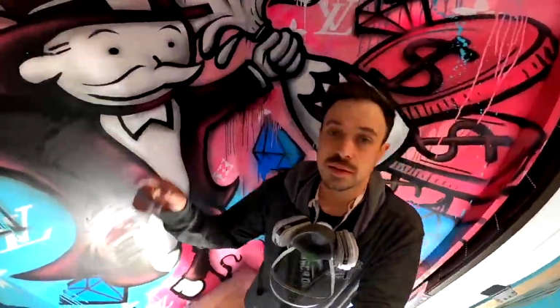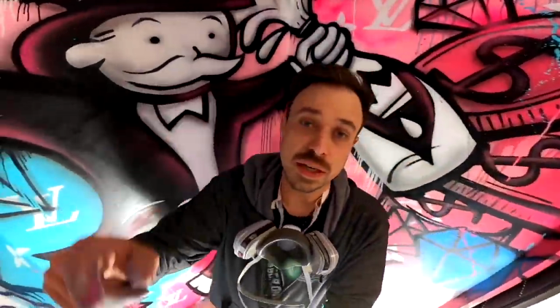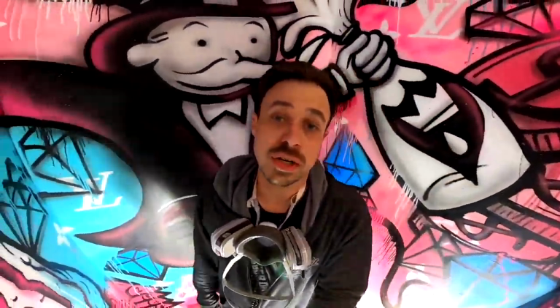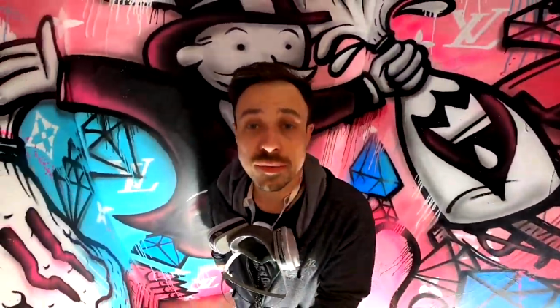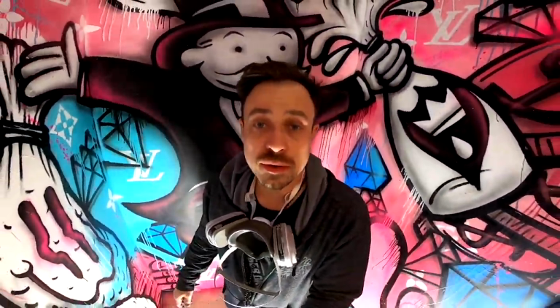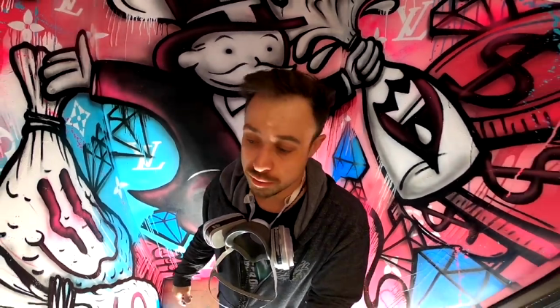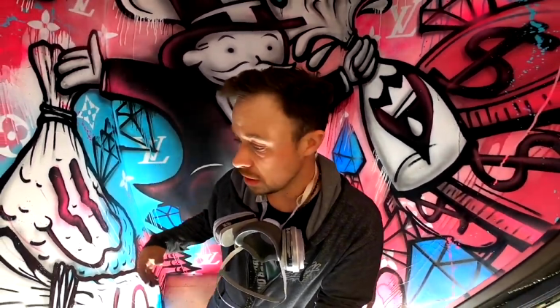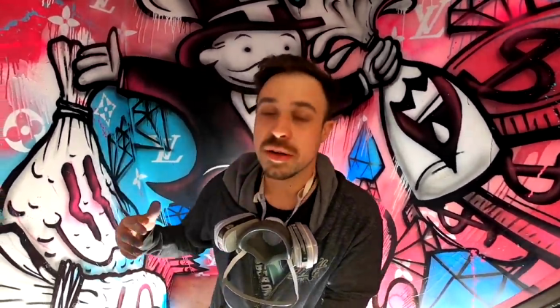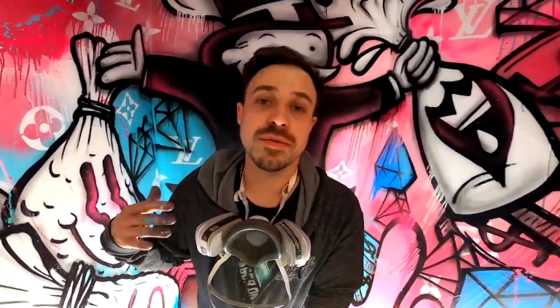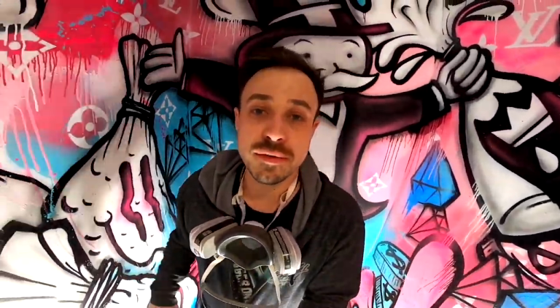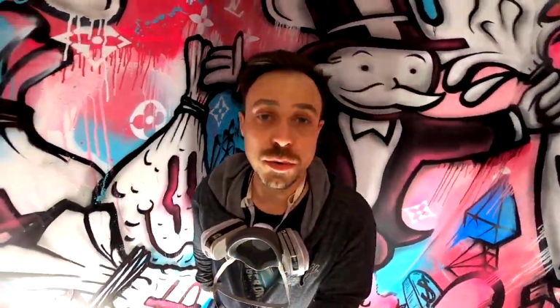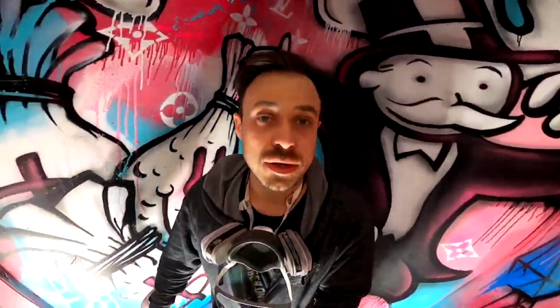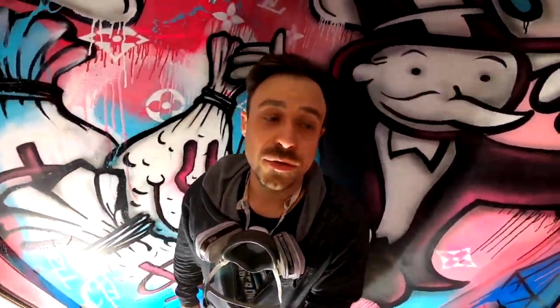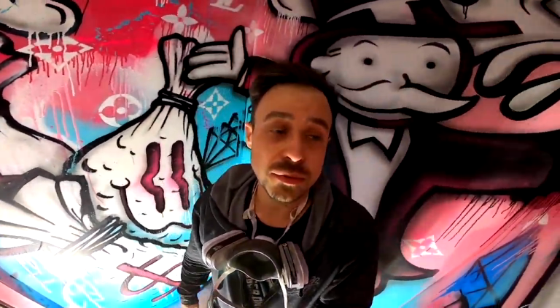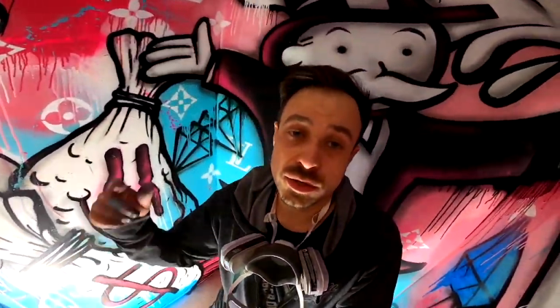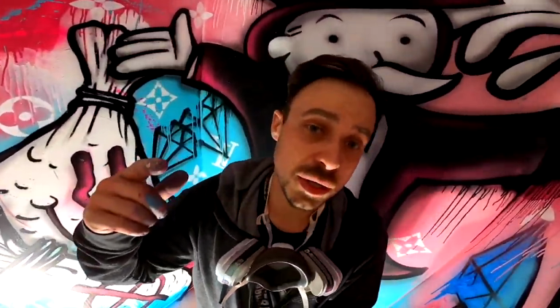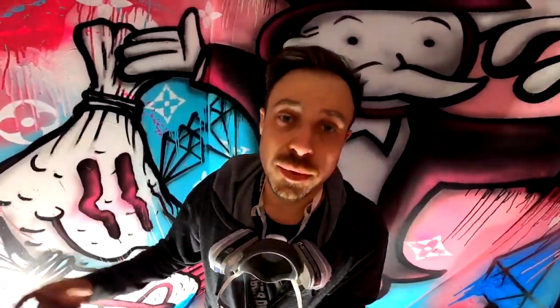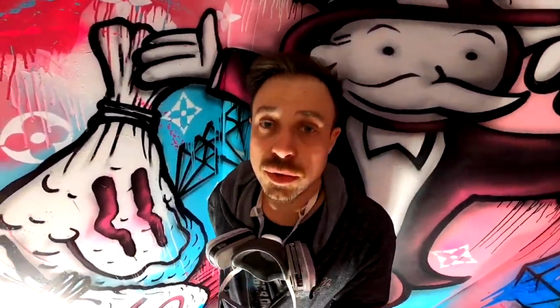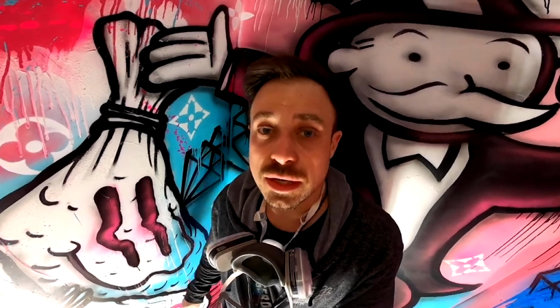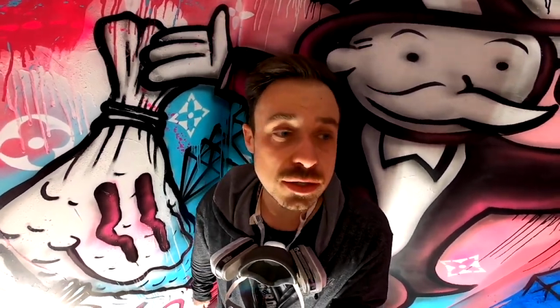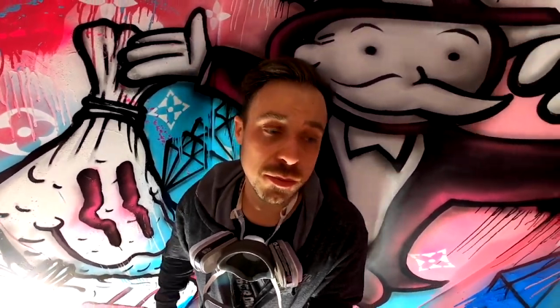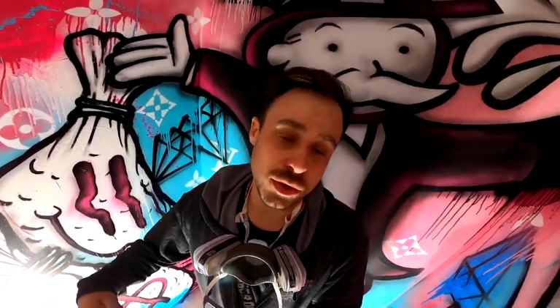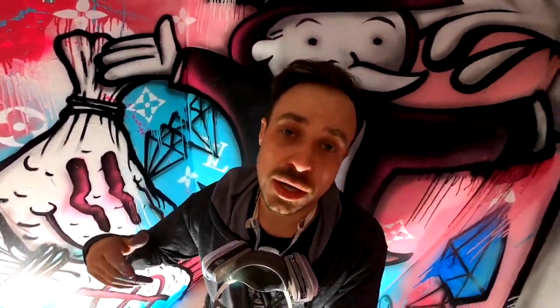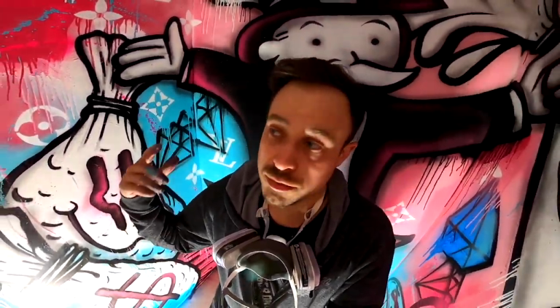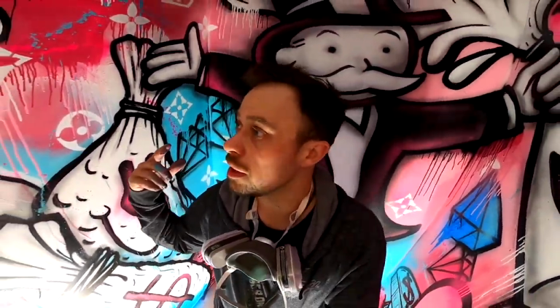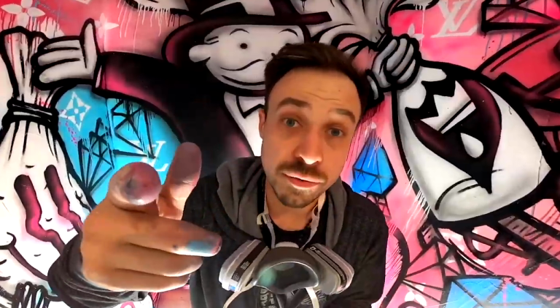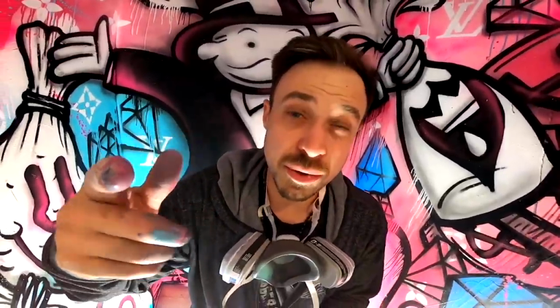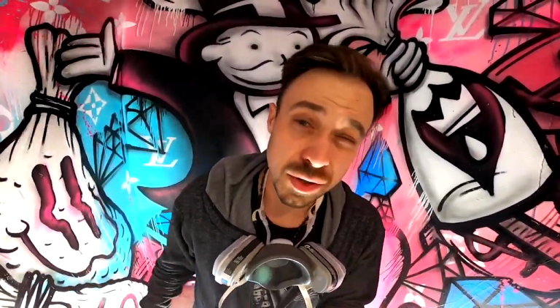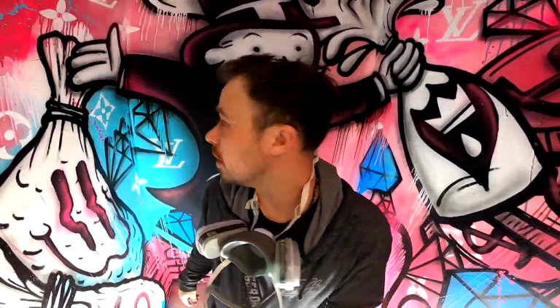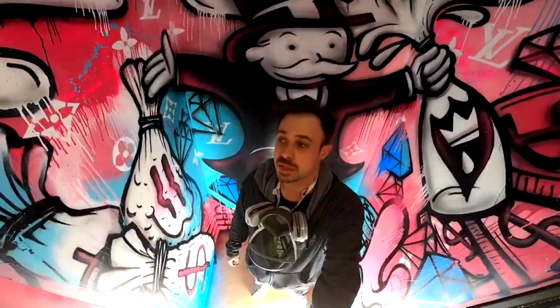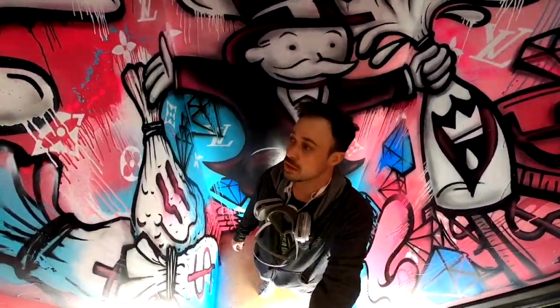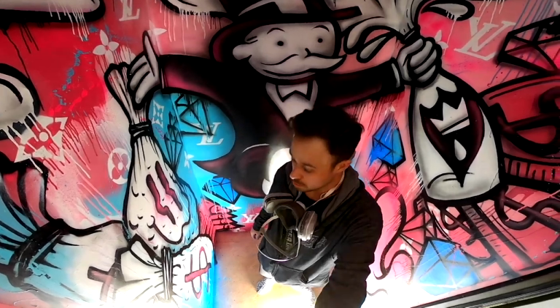Thanks again for checking out the video. I appreciate all of the love and support. If you need any murals, hit me up — I'm Royal Stain on Instagram or RoyalStain.com. I'd love to bid a mural for you. I appreciate all the support.